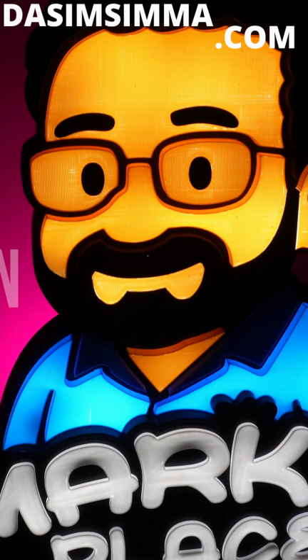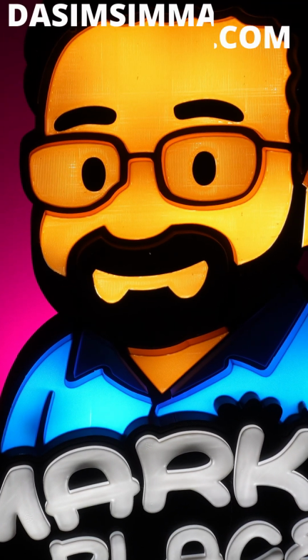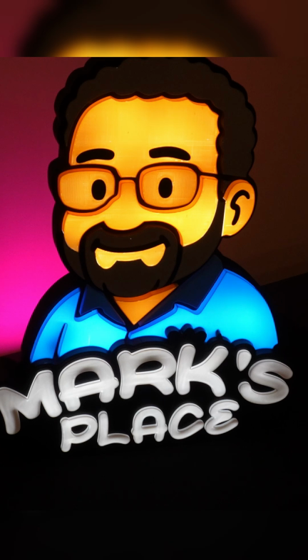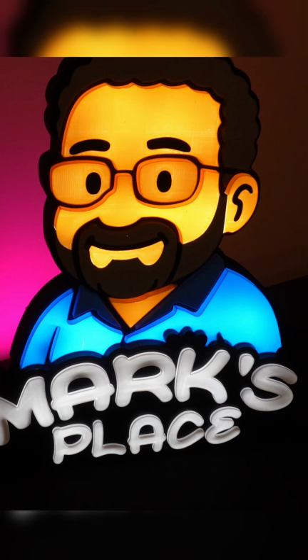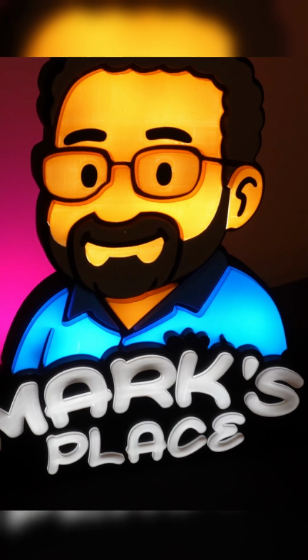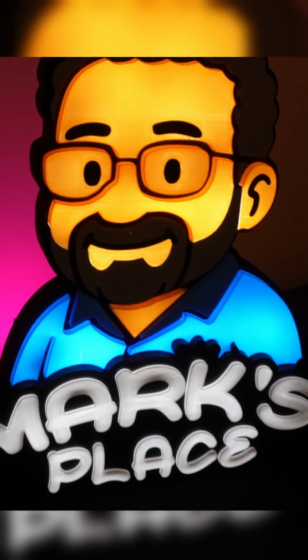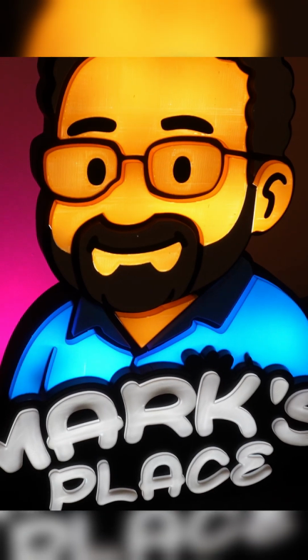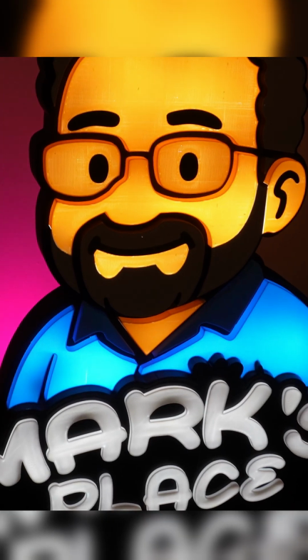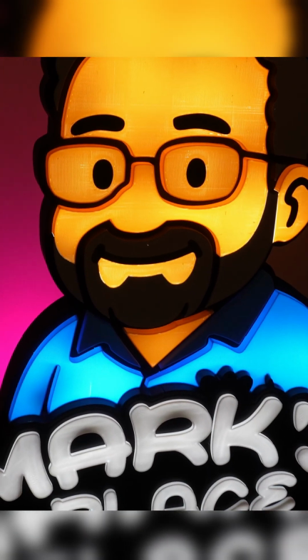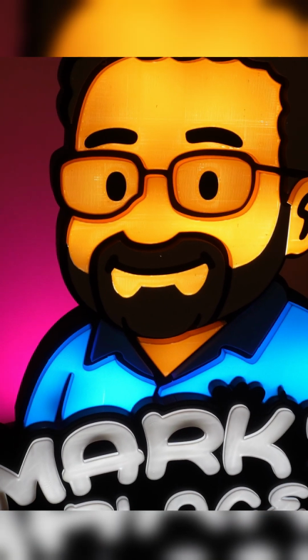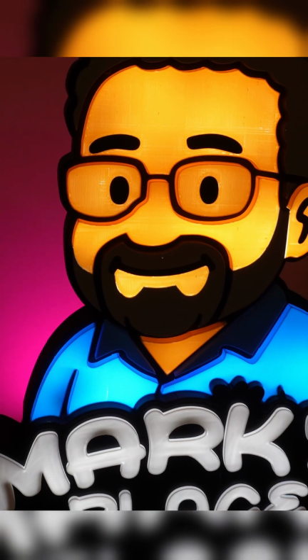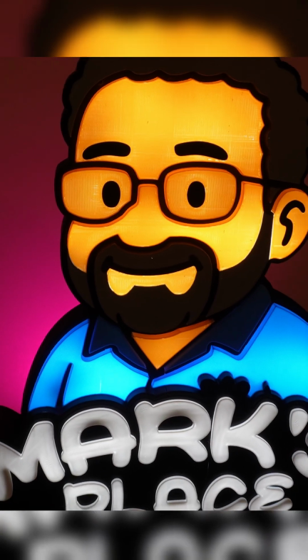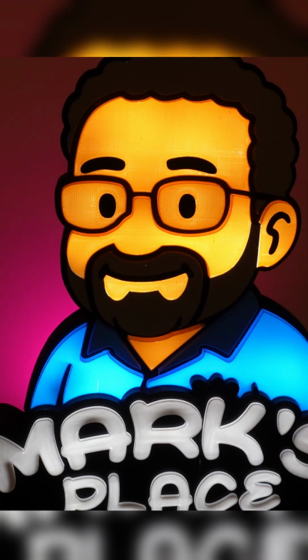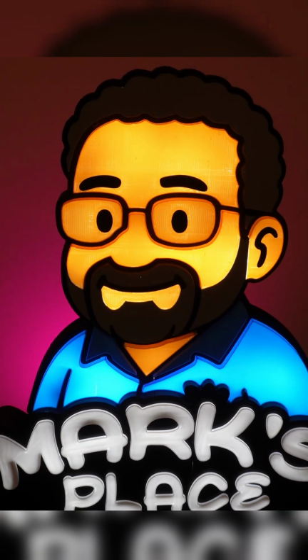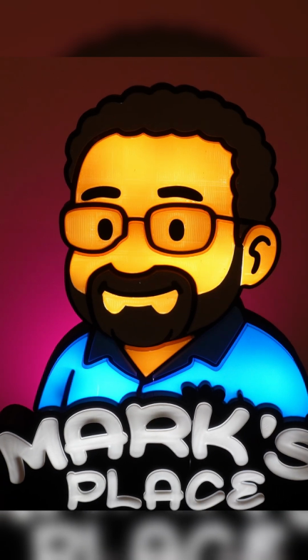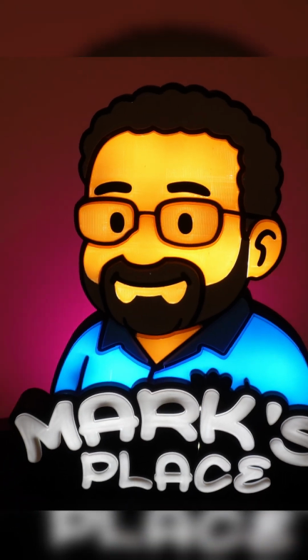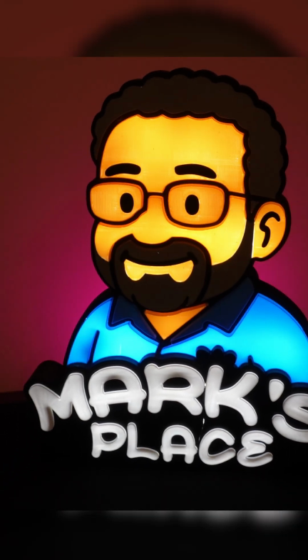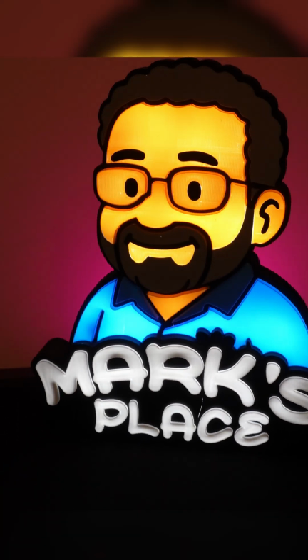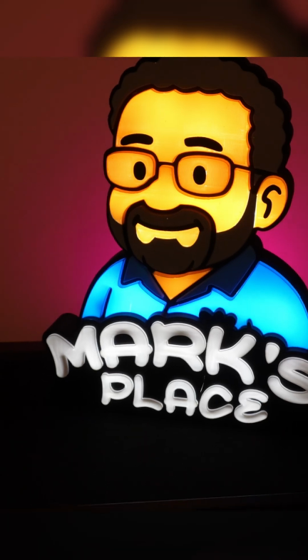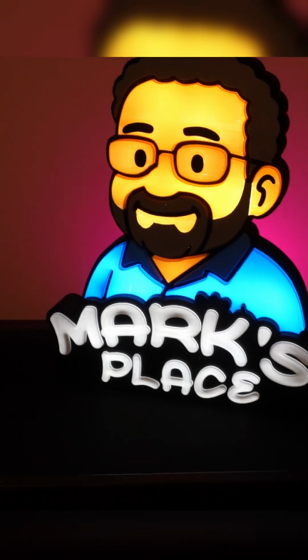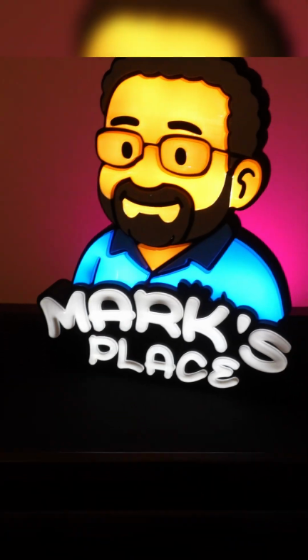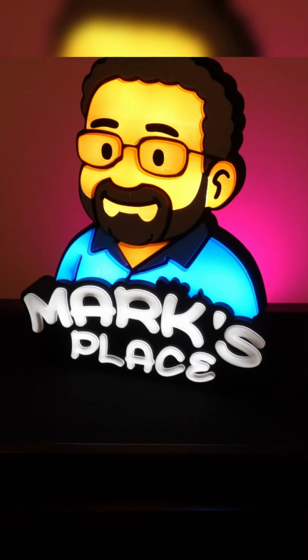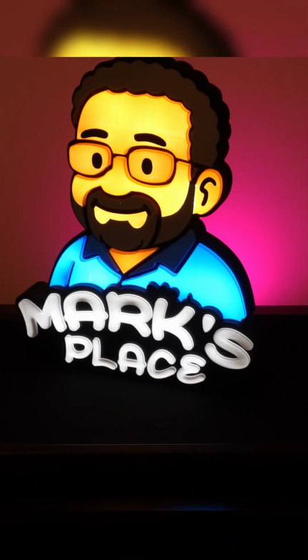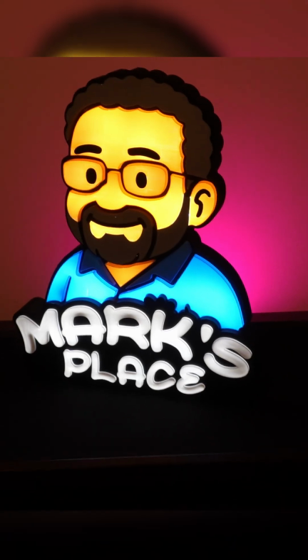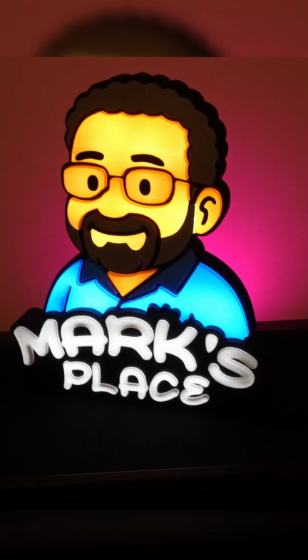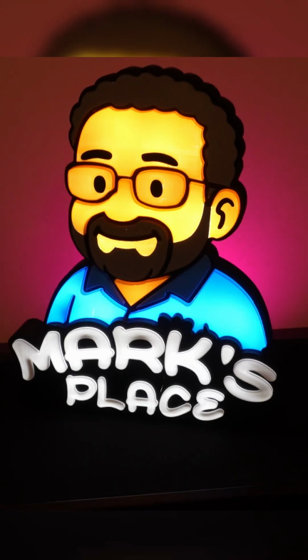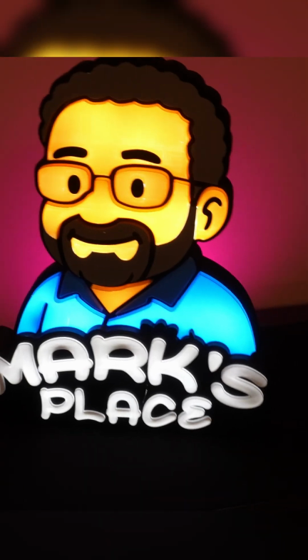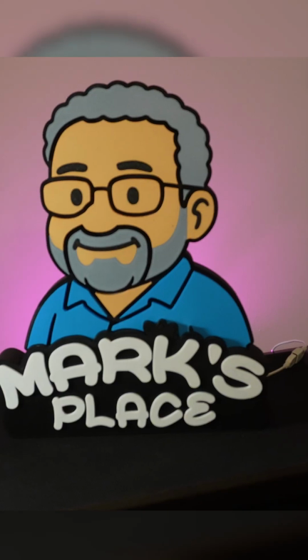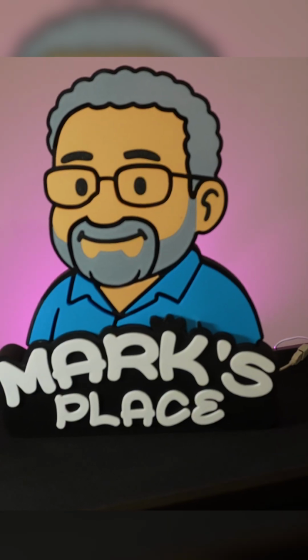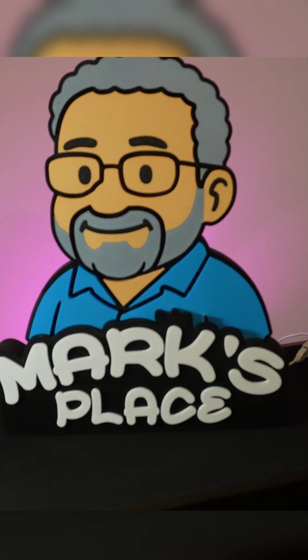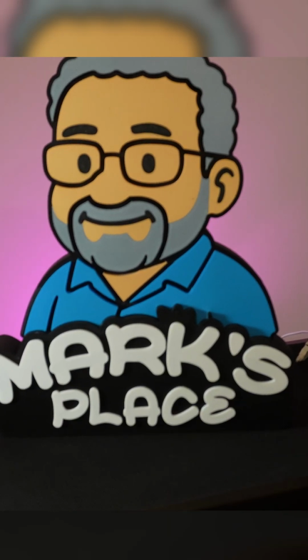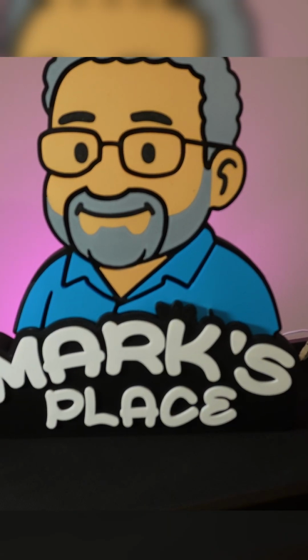Would you want one of these with your face on it? Full build is live on my channel. Trust me, you'll want to see this thing come to life.